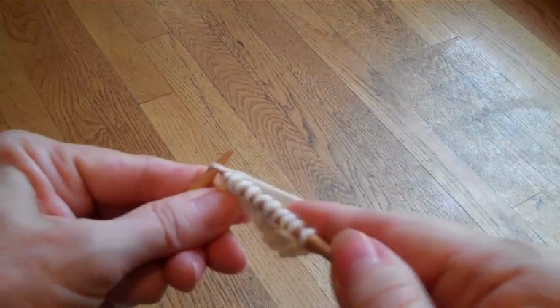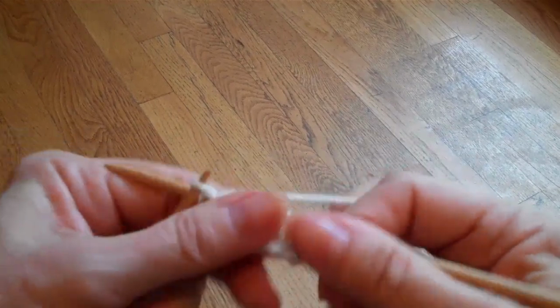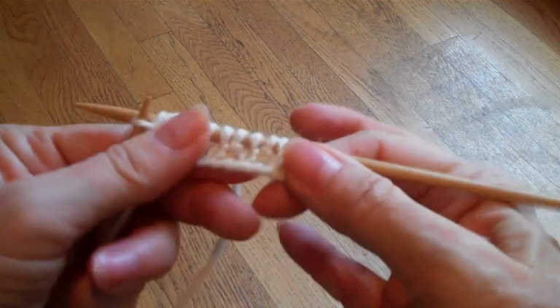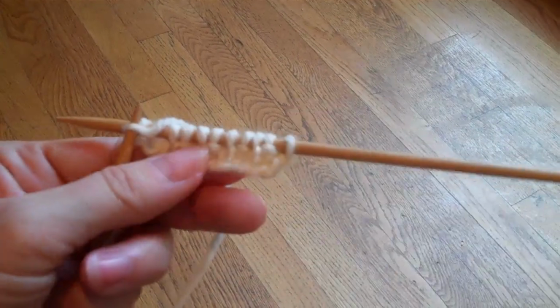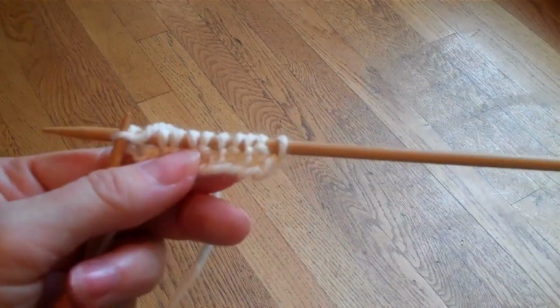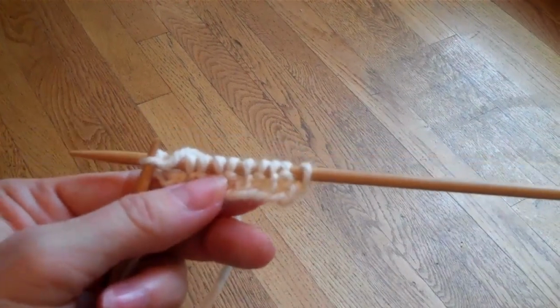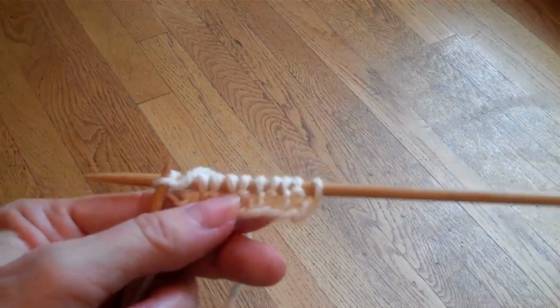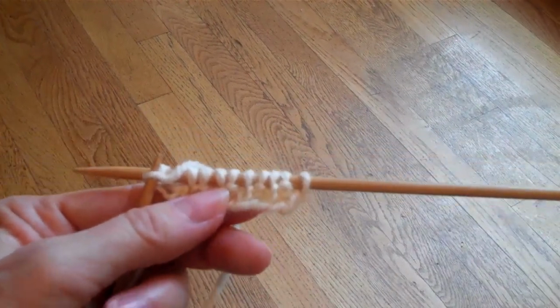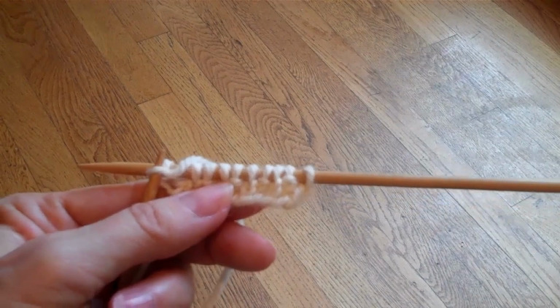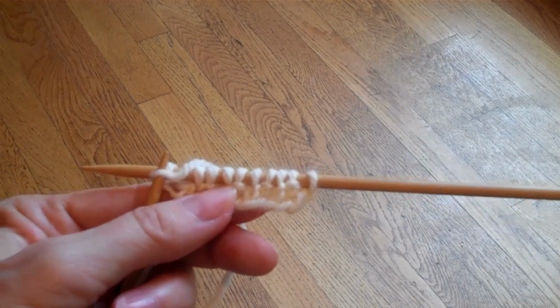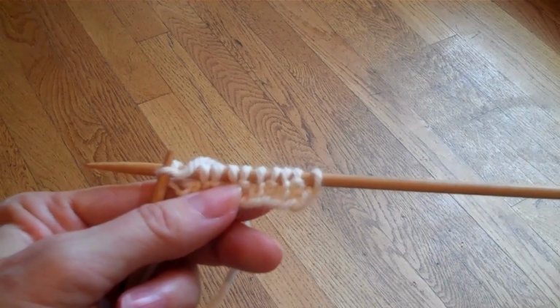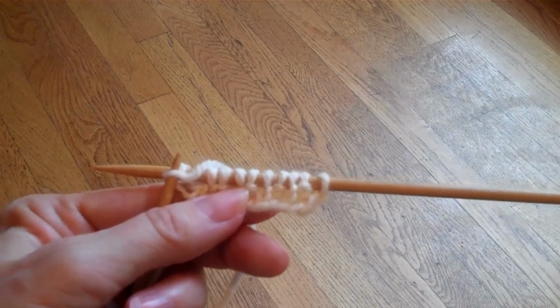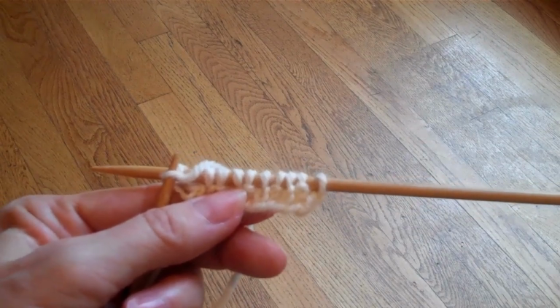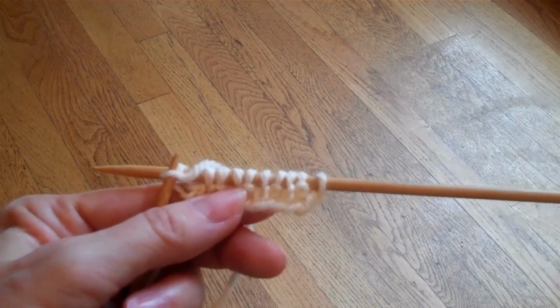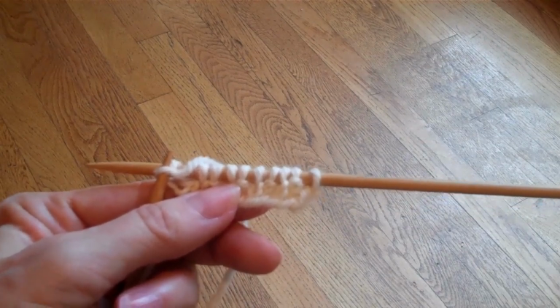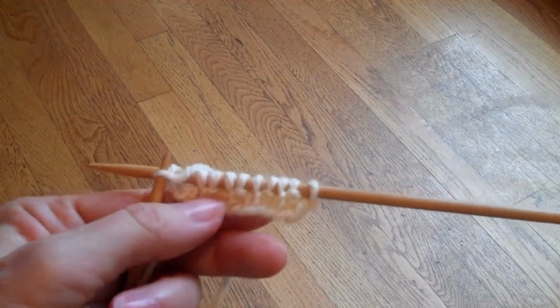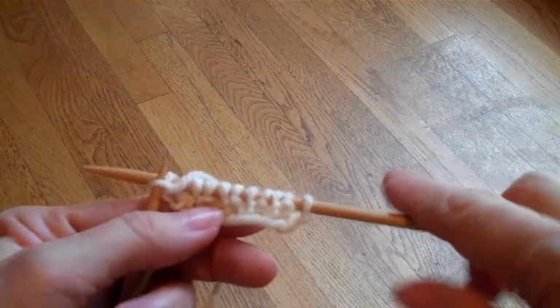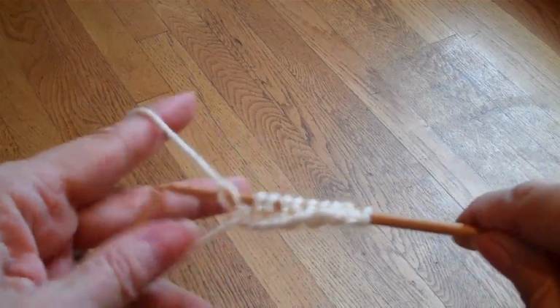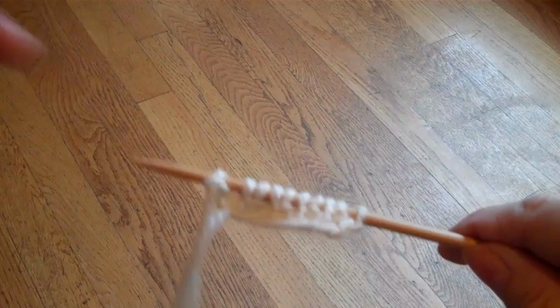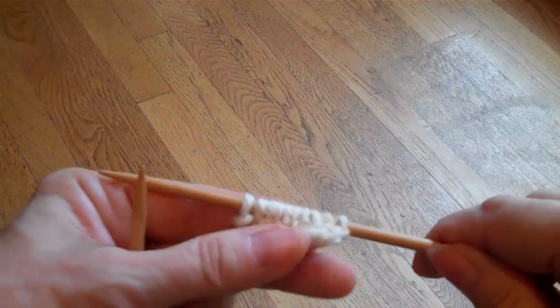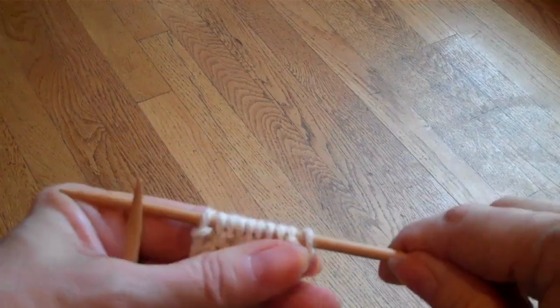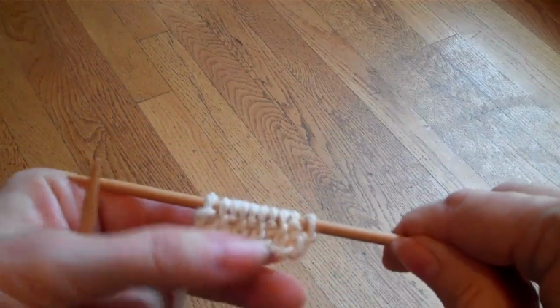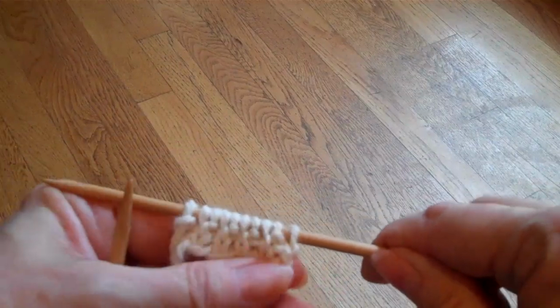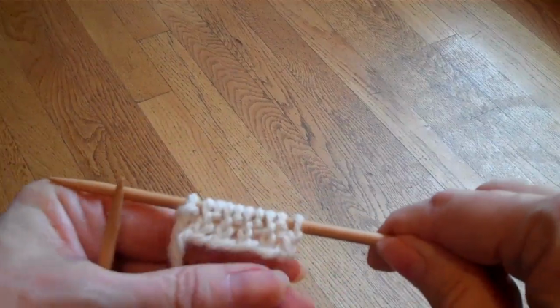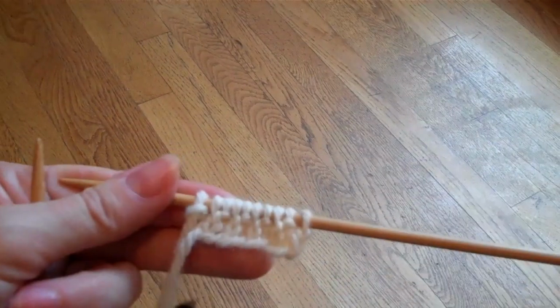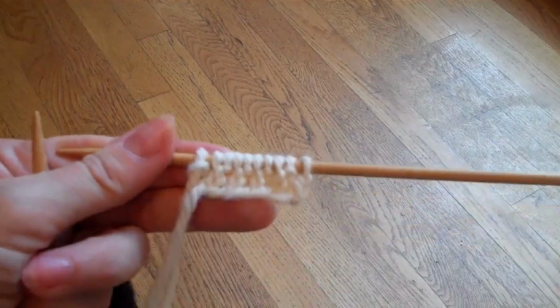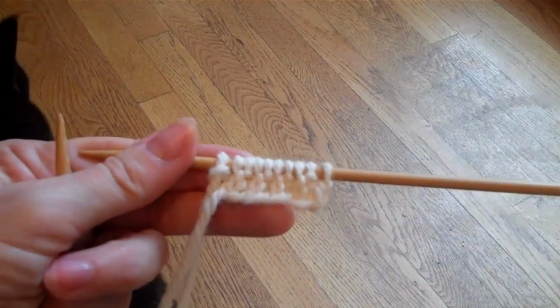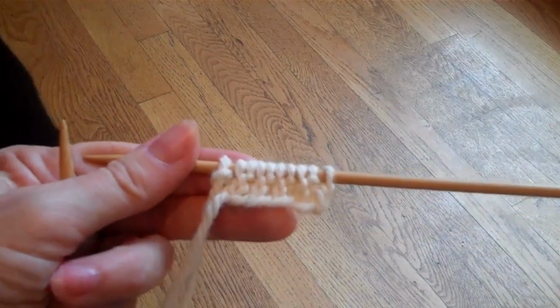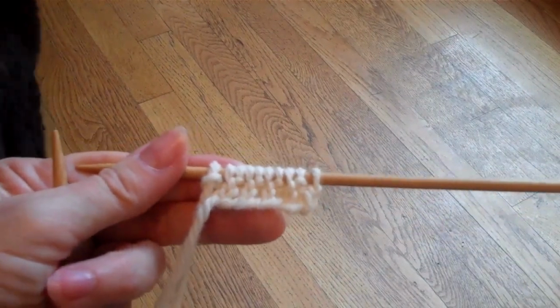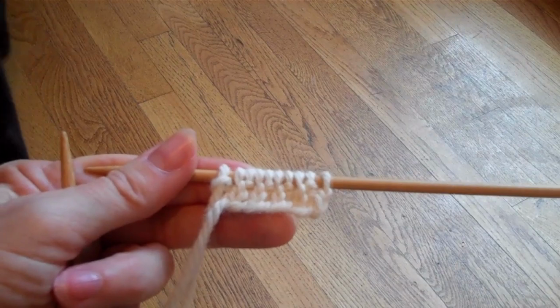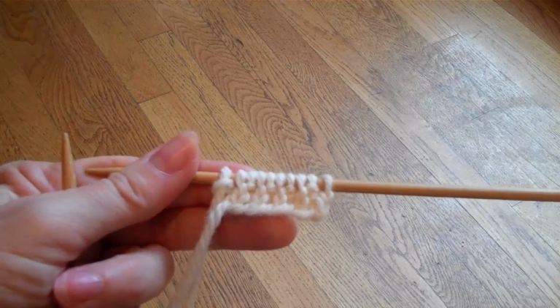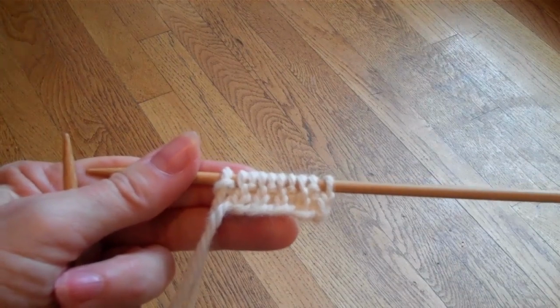I can use the same technique for seed stitch. I can also use it for the first purl stitch after a cable, and it will make that following purl stitch tighter and smaller, giving me this neater looking fabric.